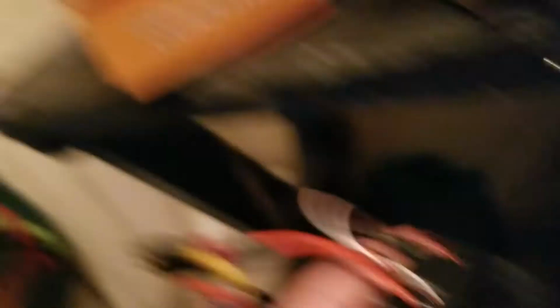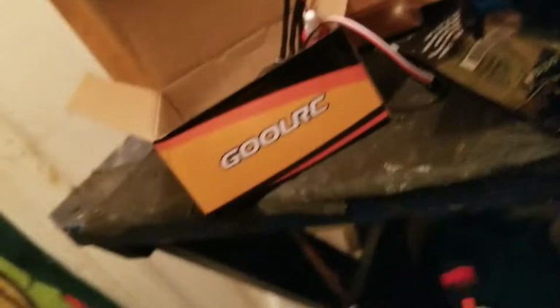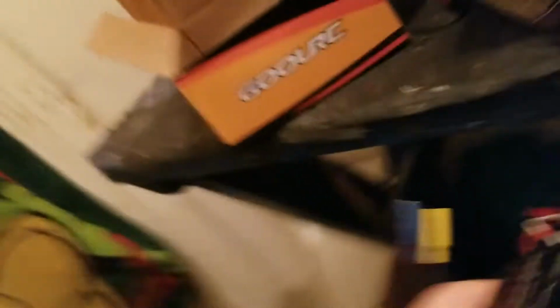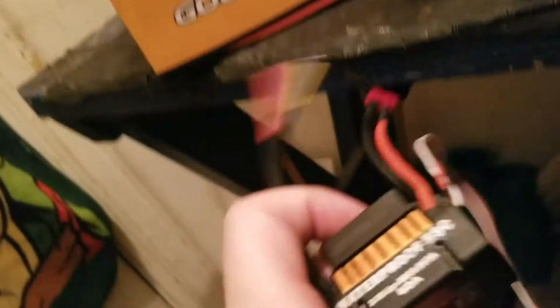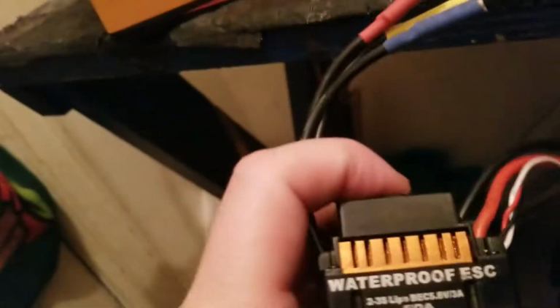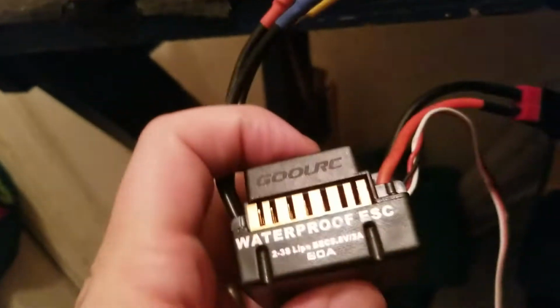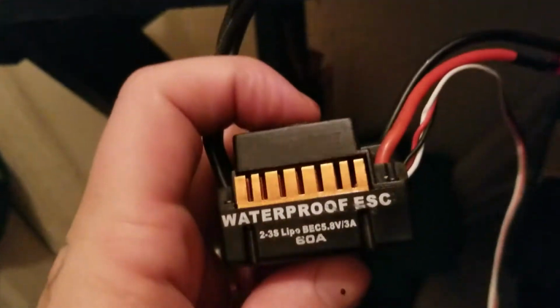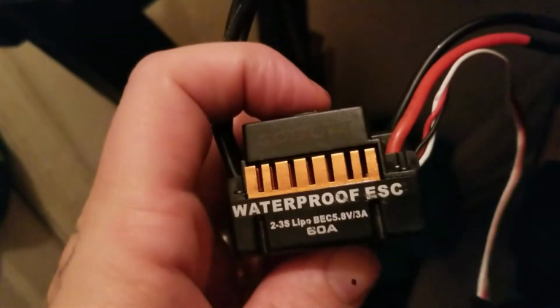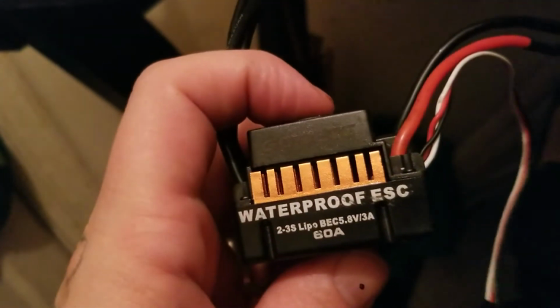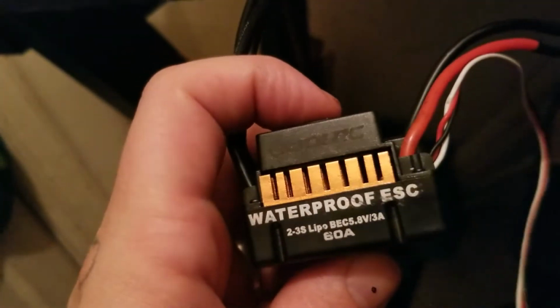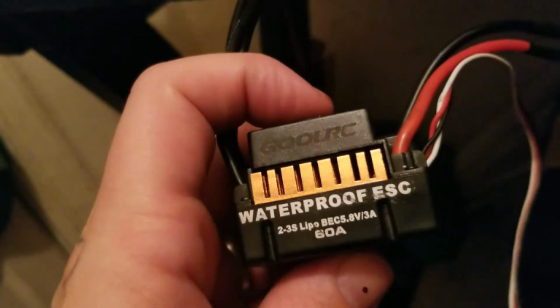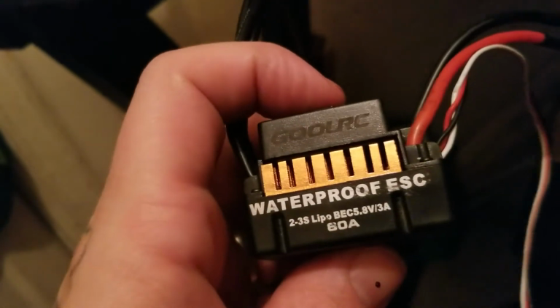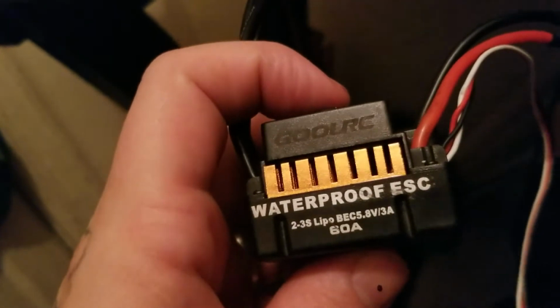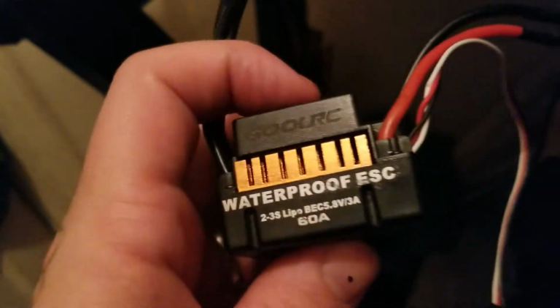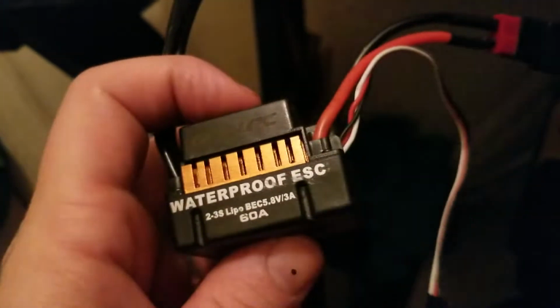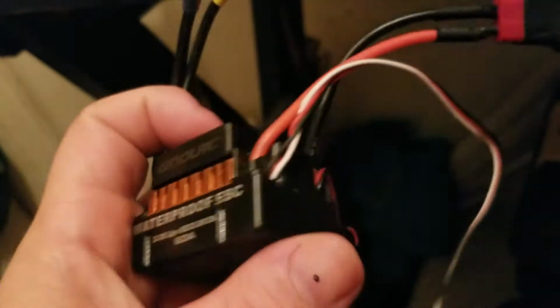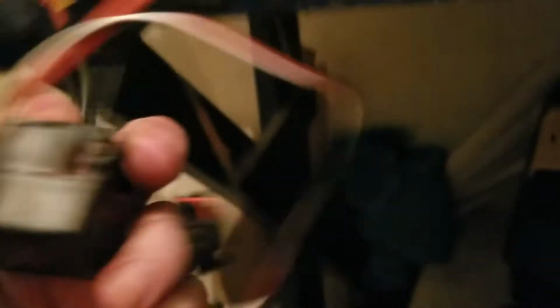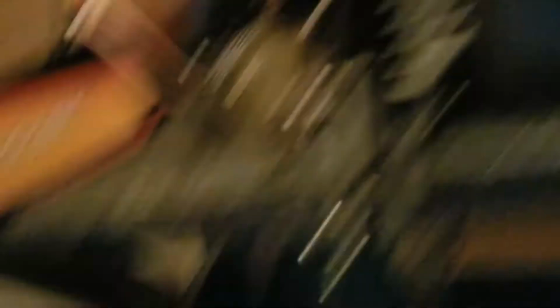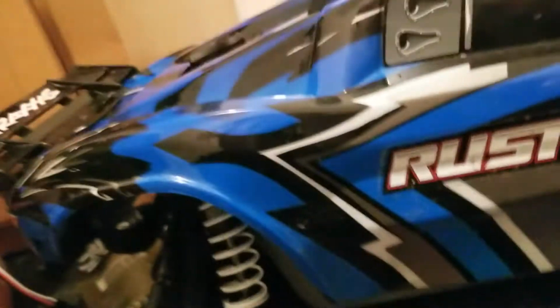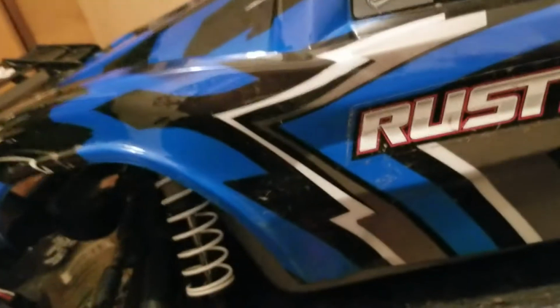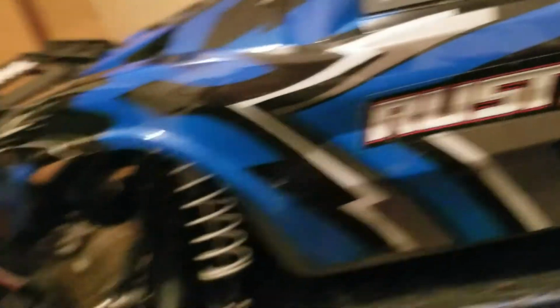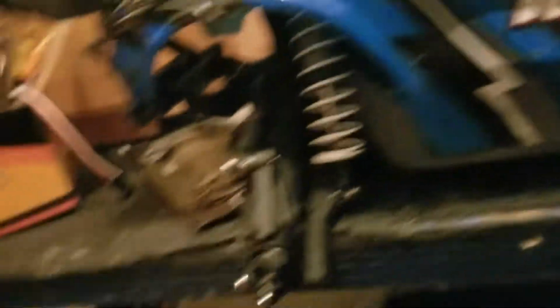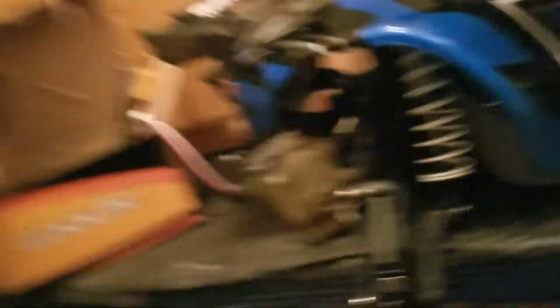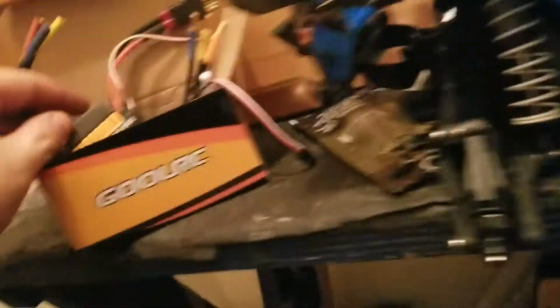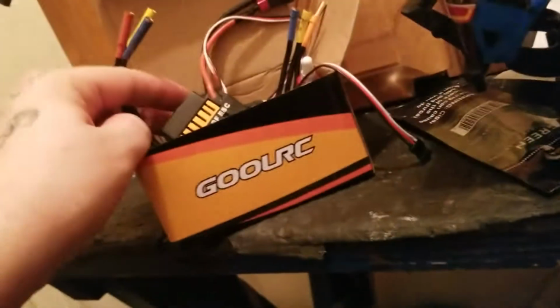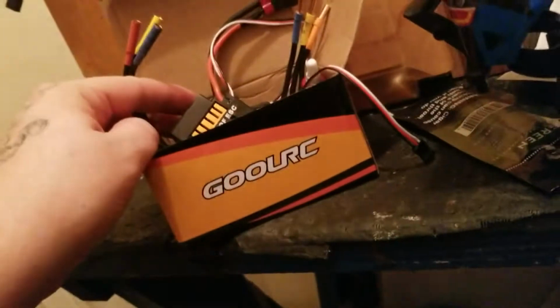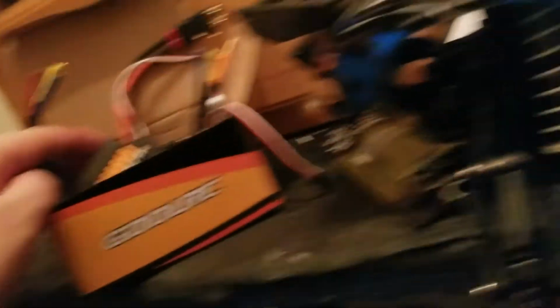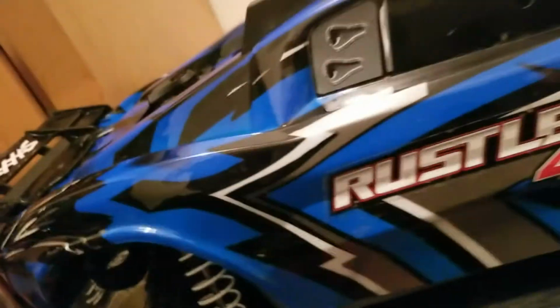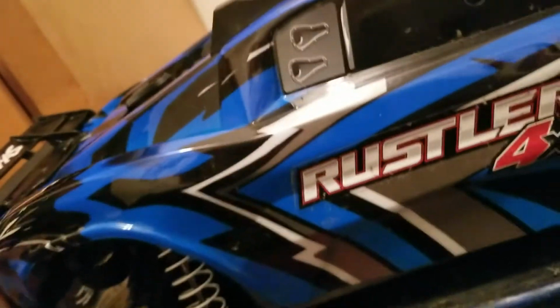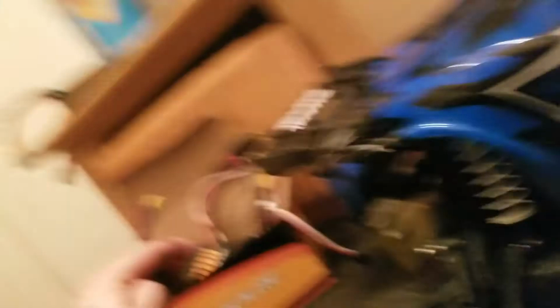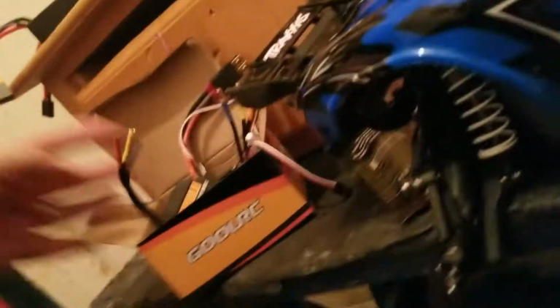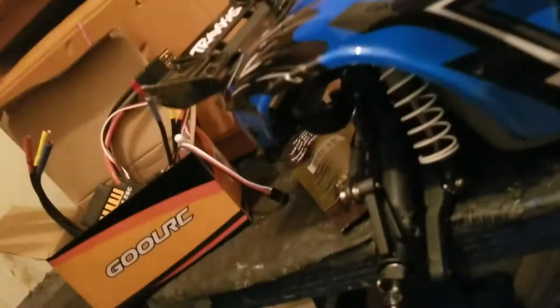The system's only like 40 bucks. But one of these 2-3S lipos is all I need. This is the brush version, so with putting this in it, it's going to be like the brushless version.